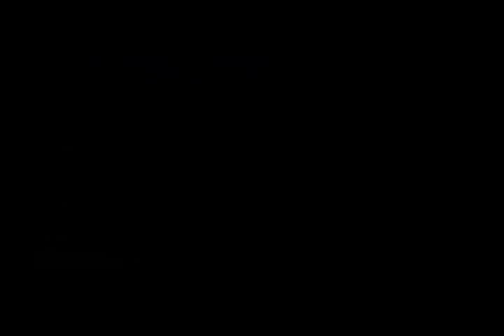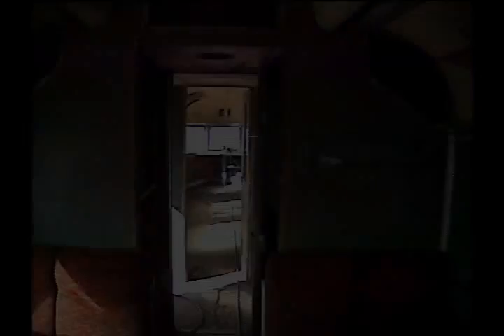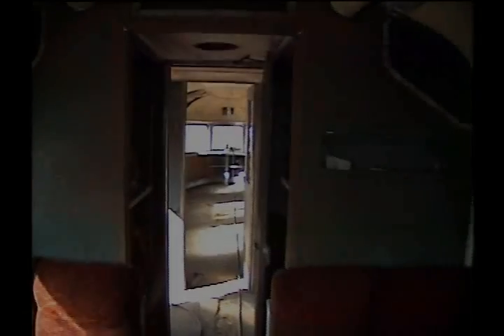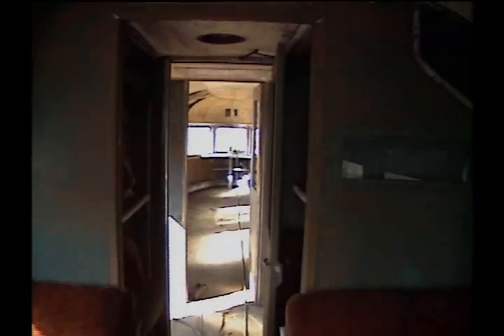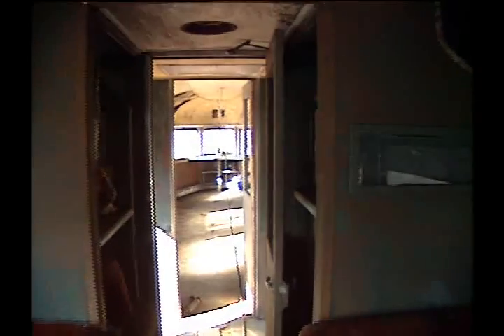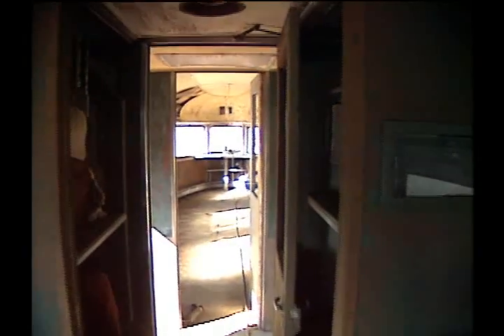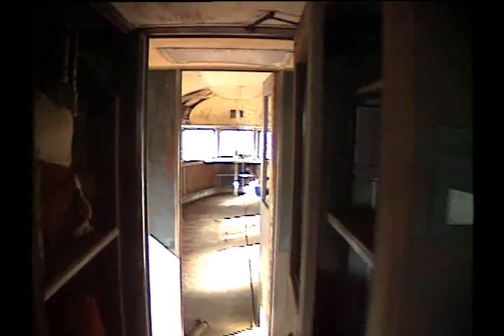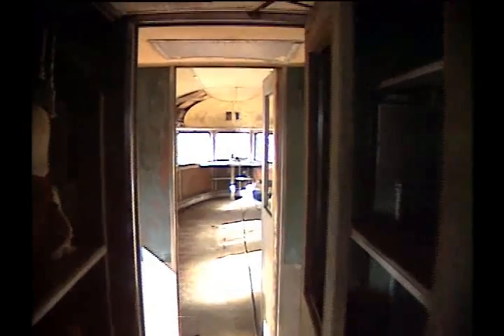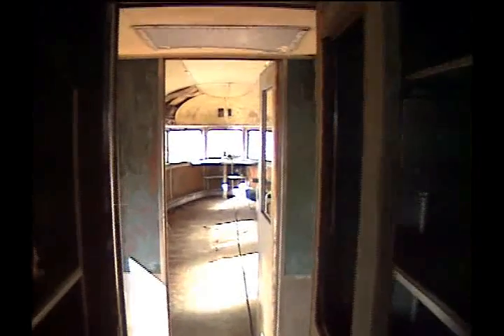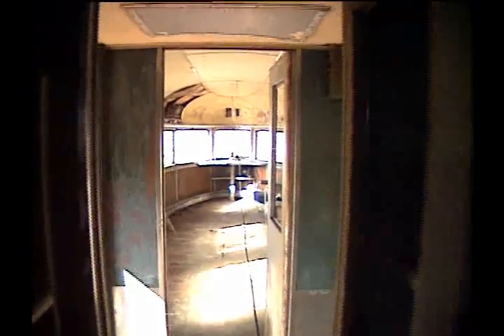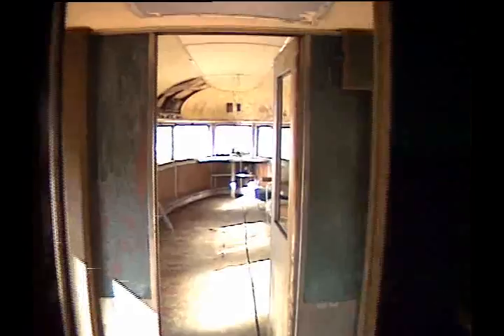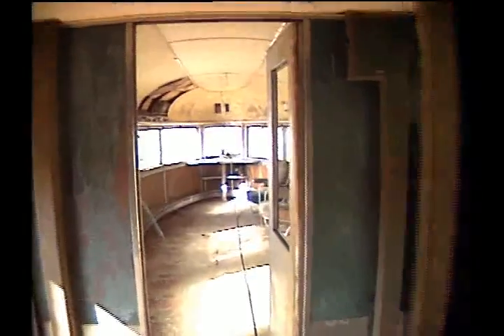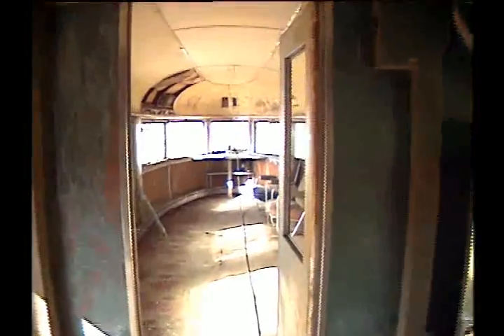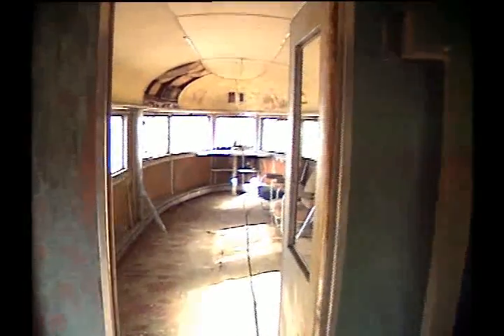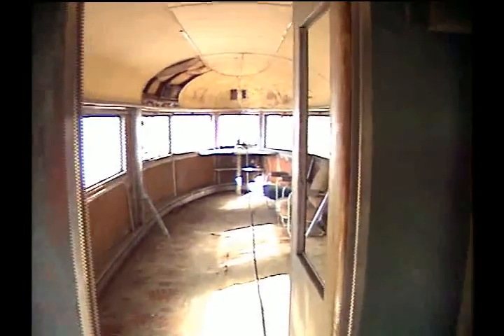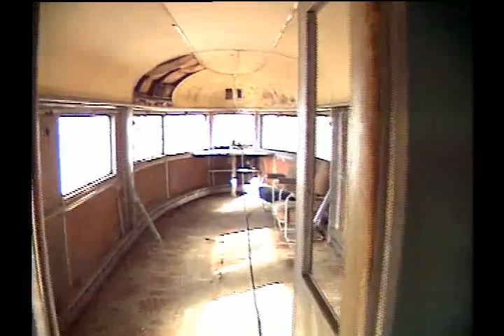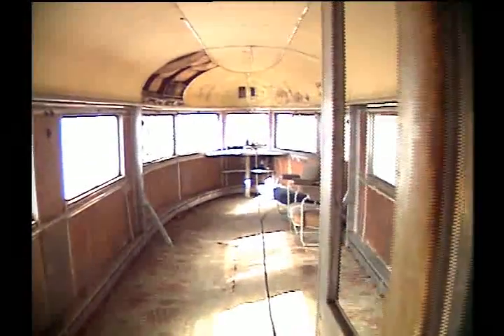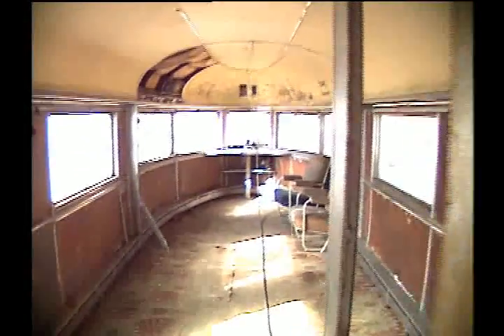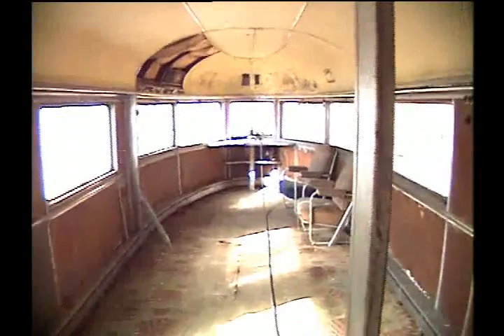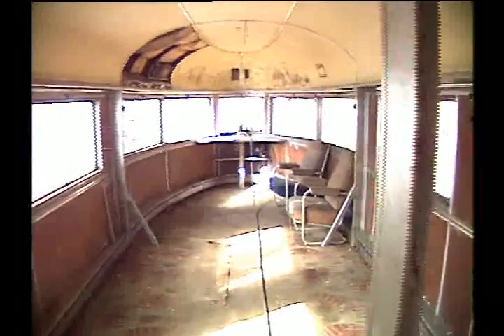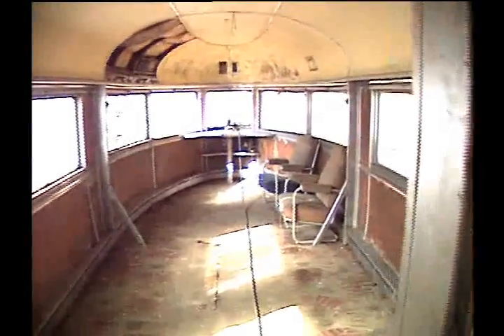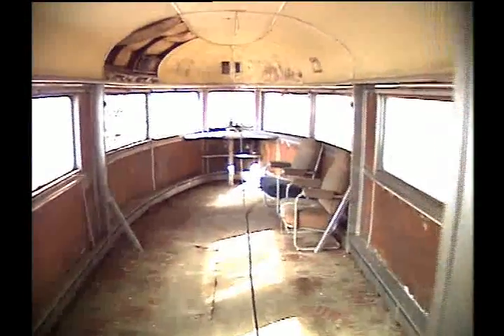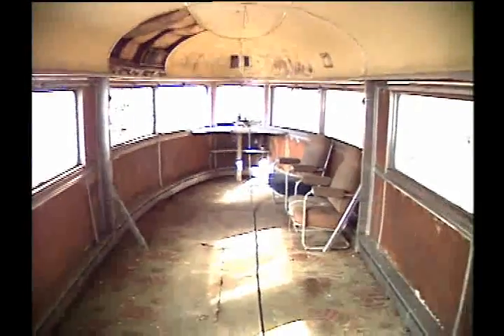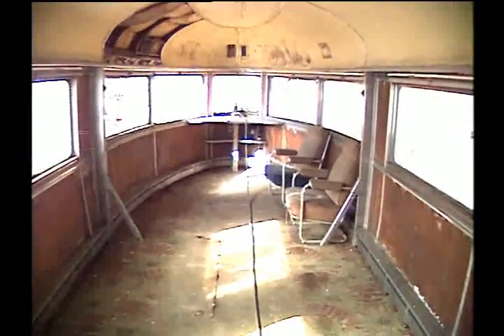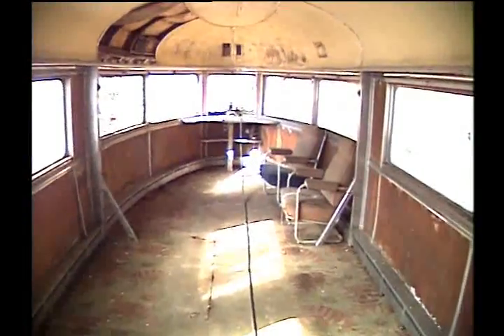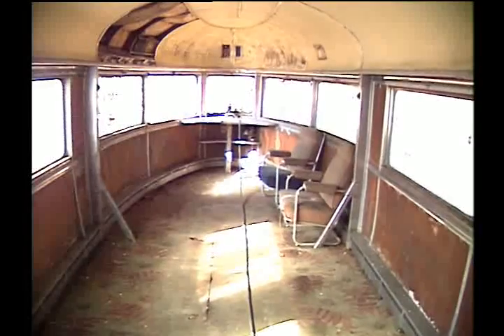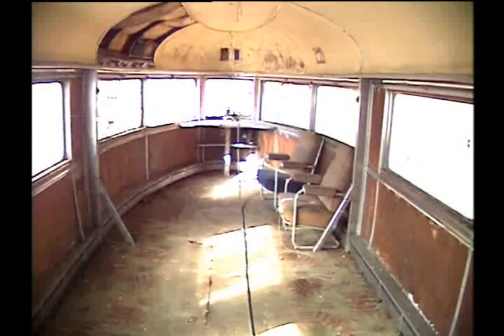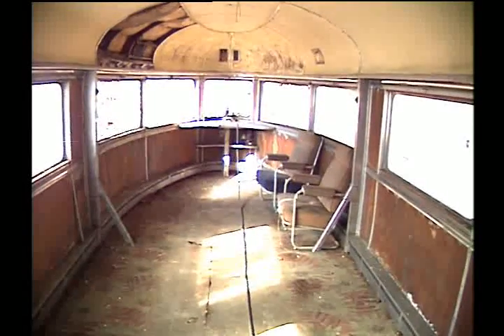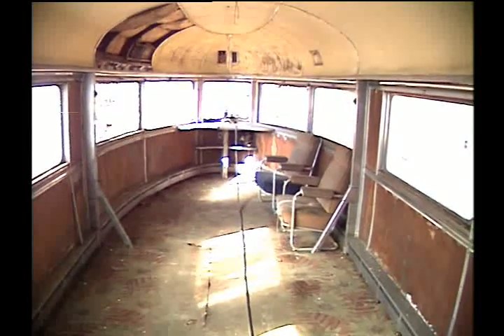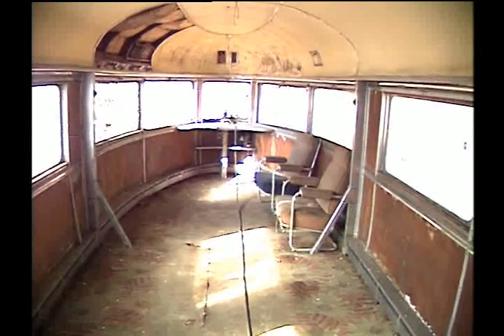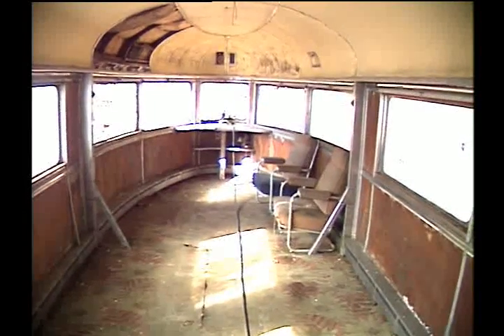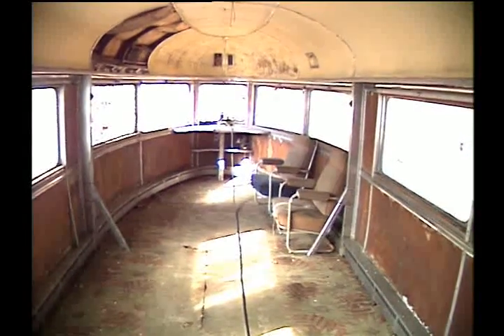And then, after 22 years and almost 3 million miles, it was sold for $1 and put on display, where it sat for 35 years.